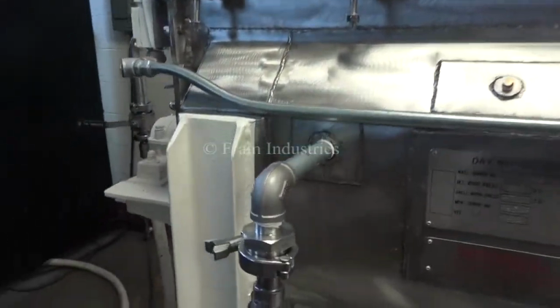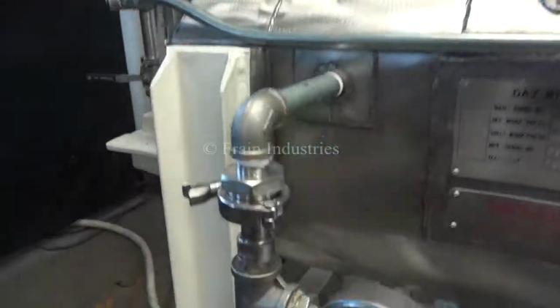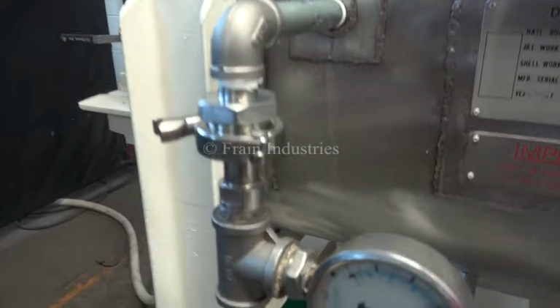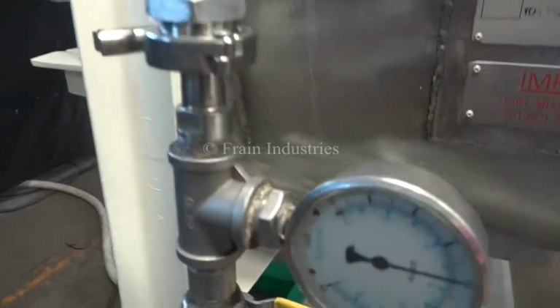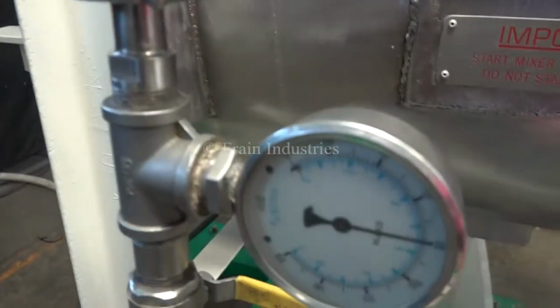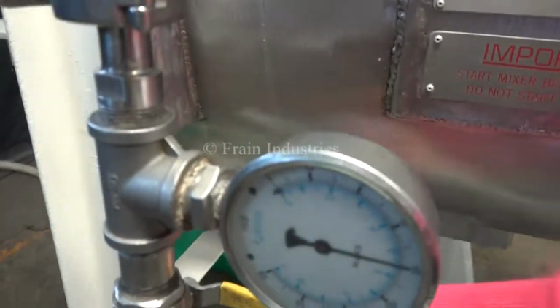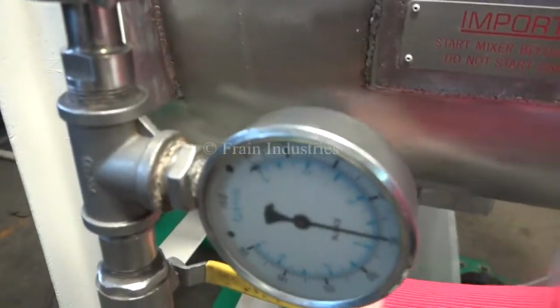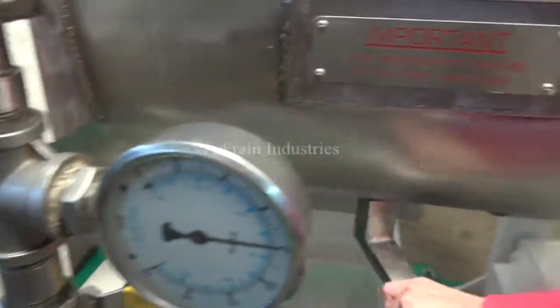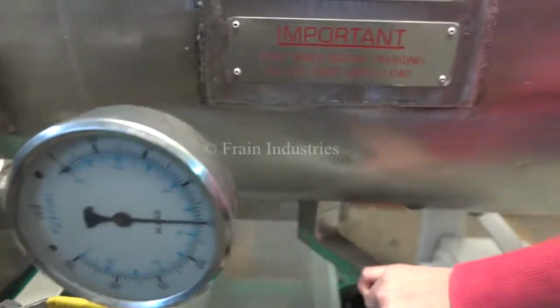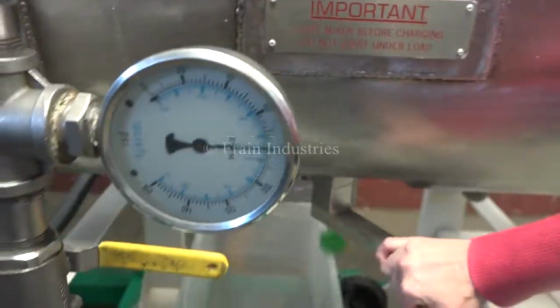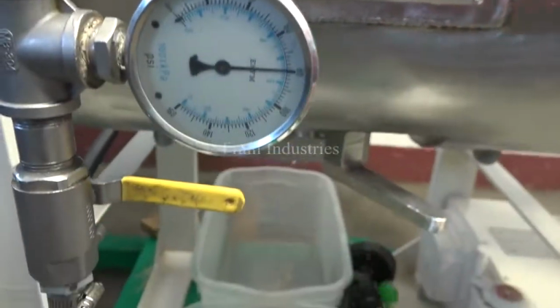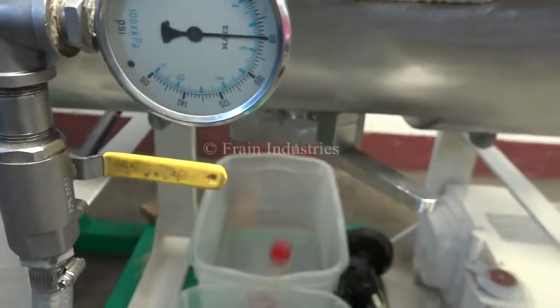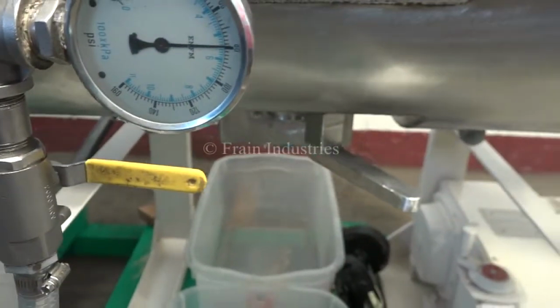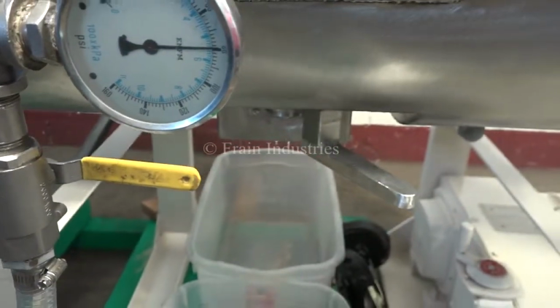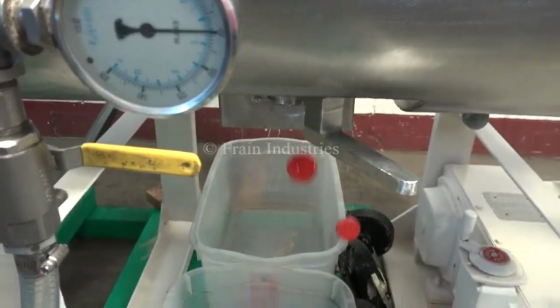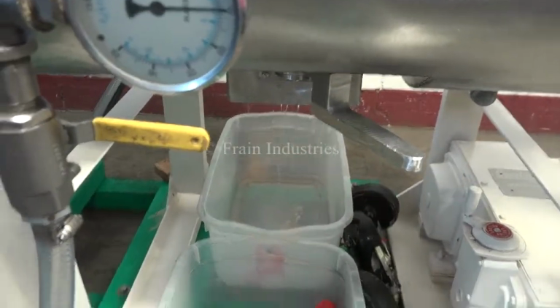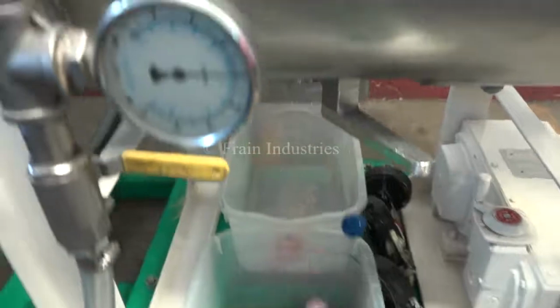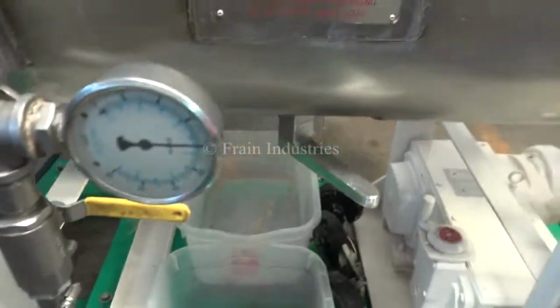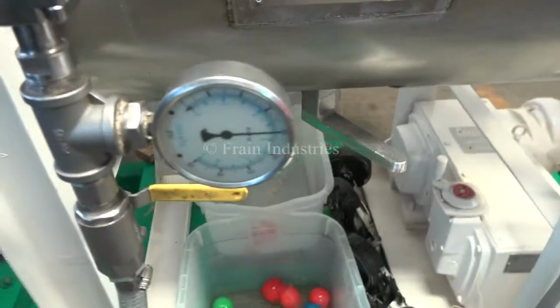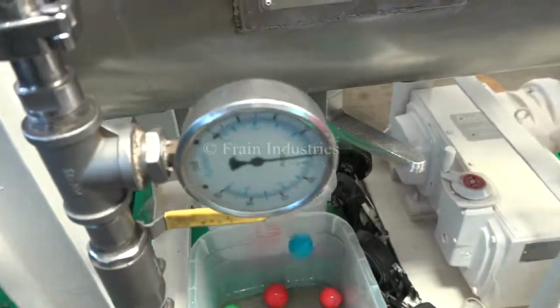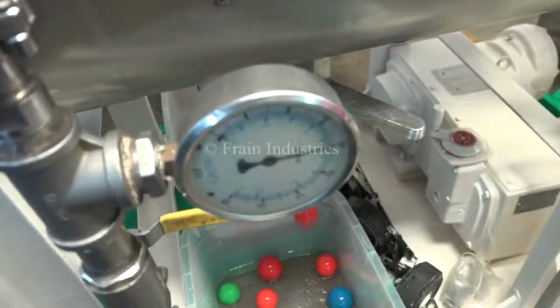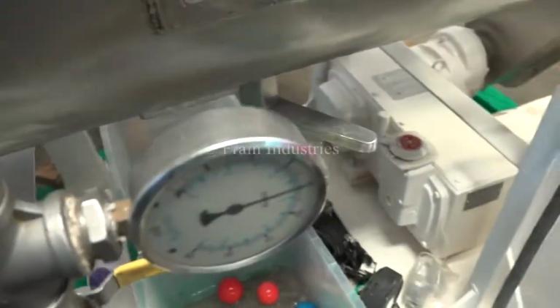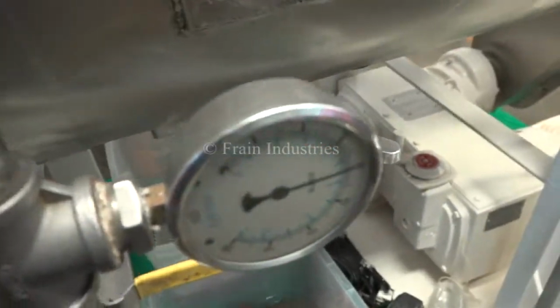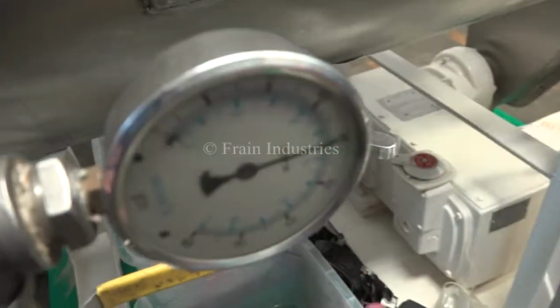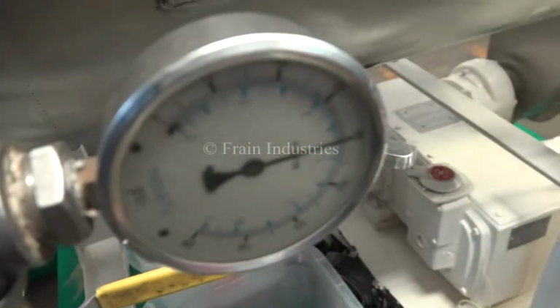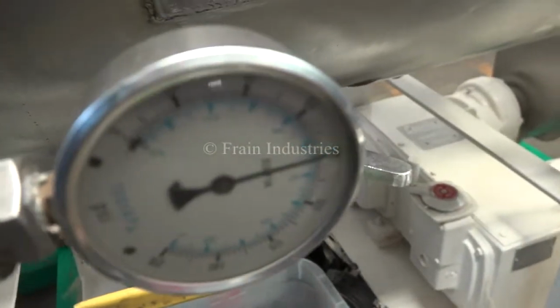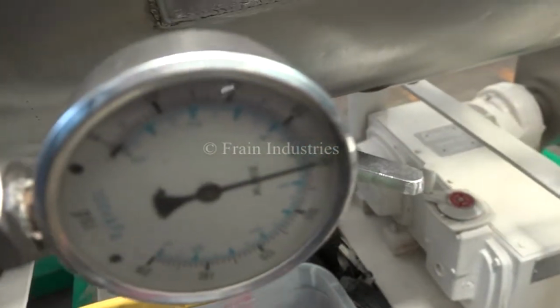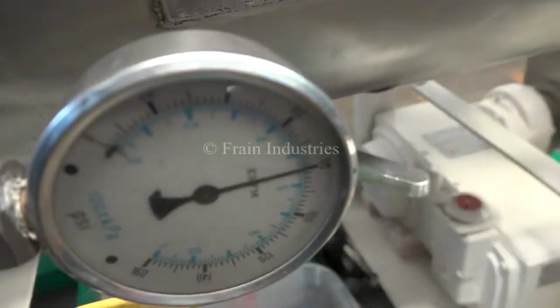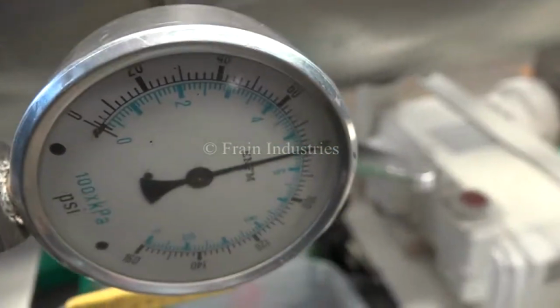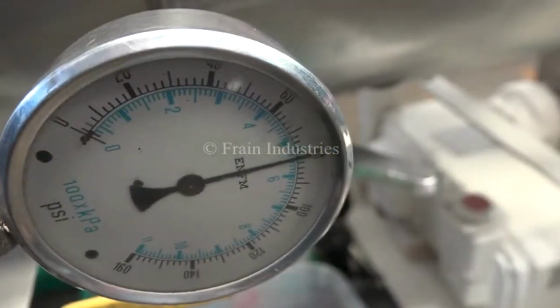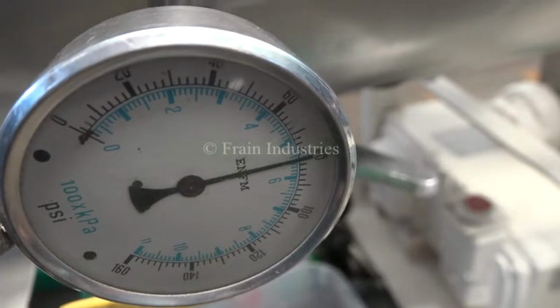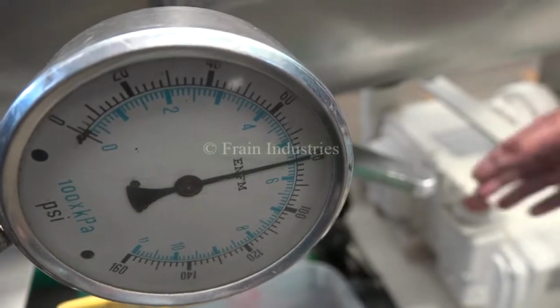I'll now open the discharge chute. We pressure tested the jacket and it's currently holding at 80 PSI.